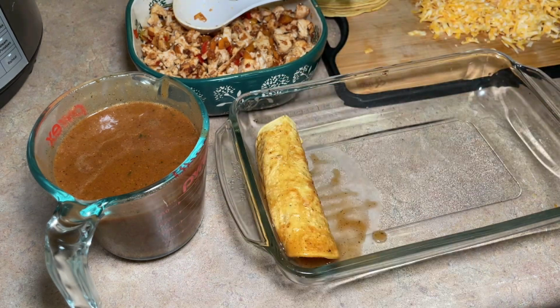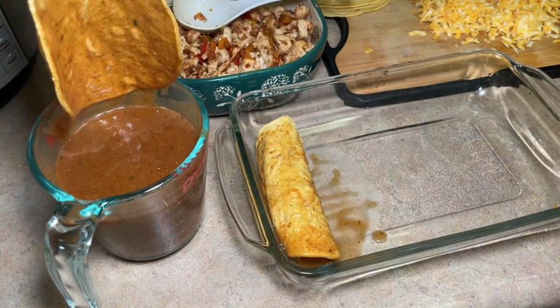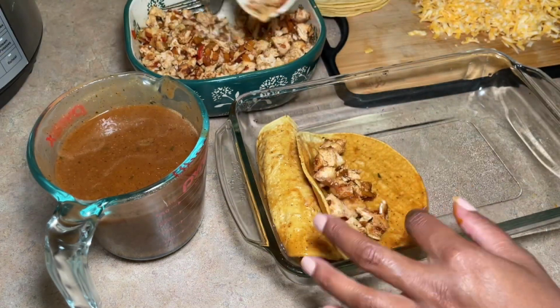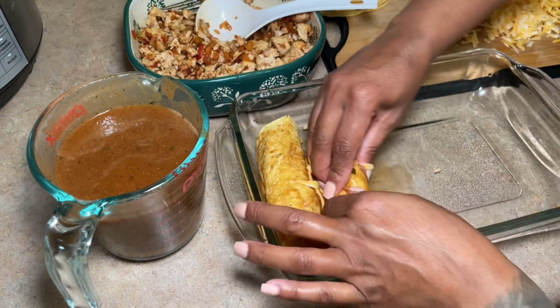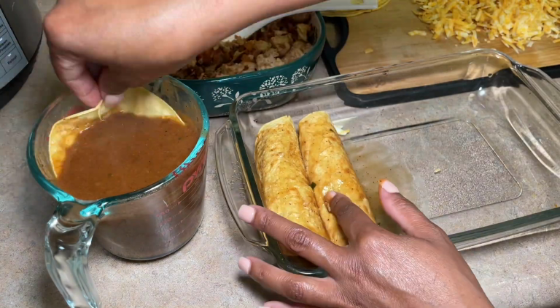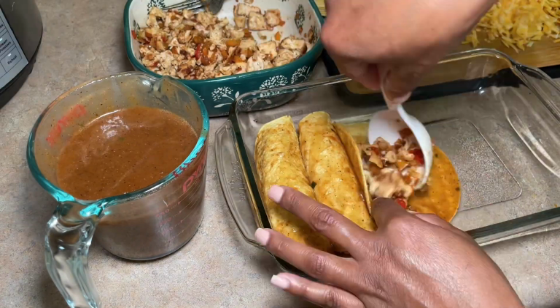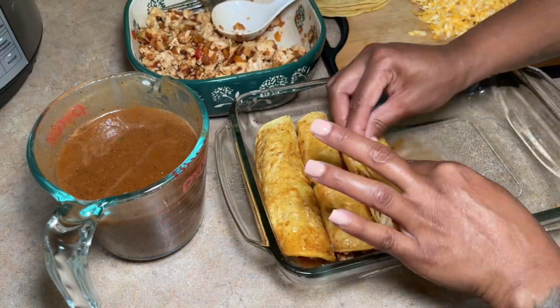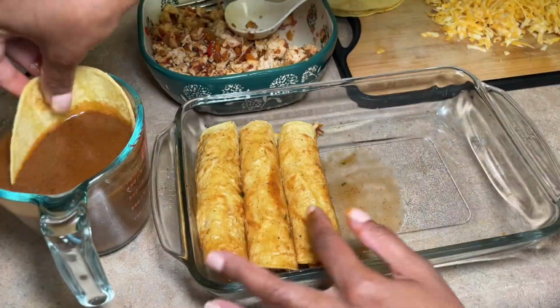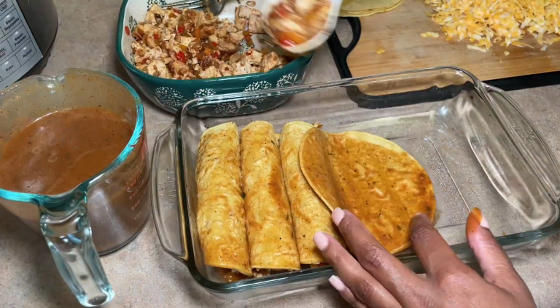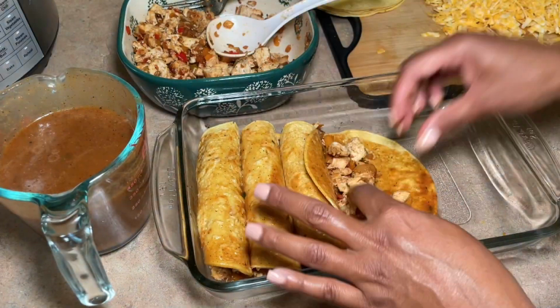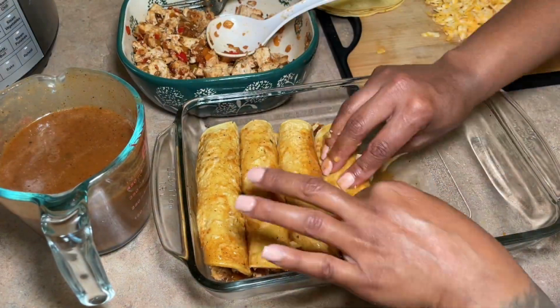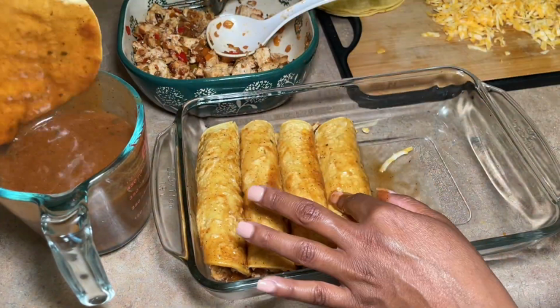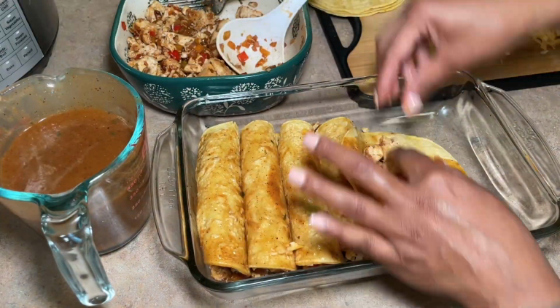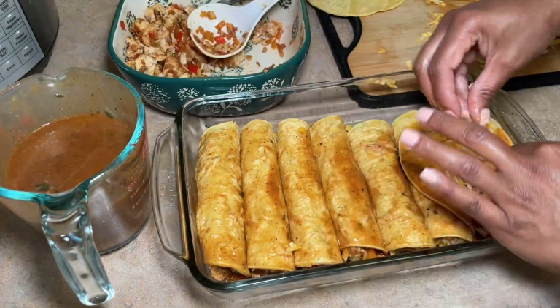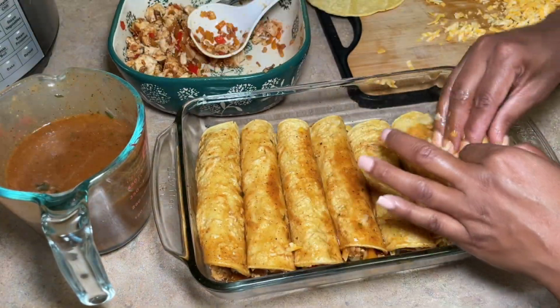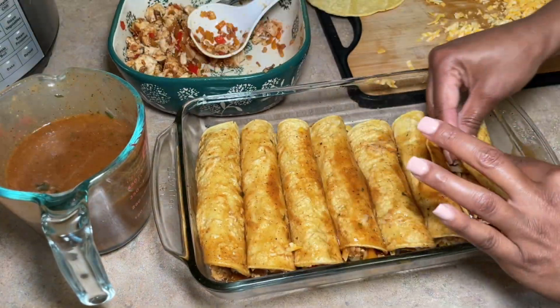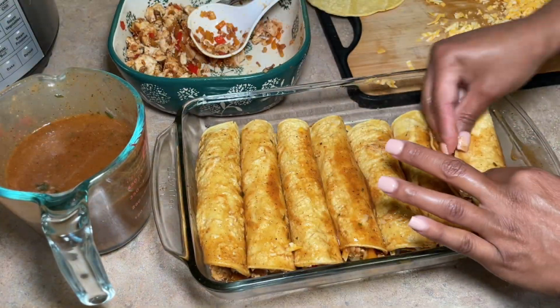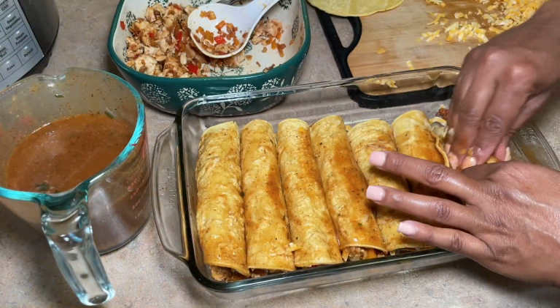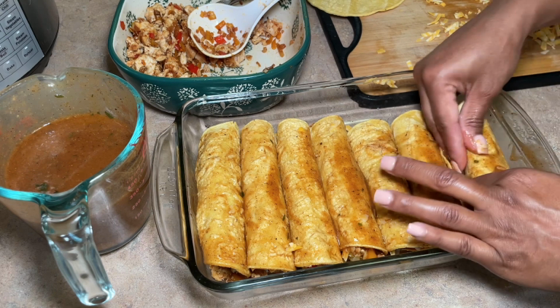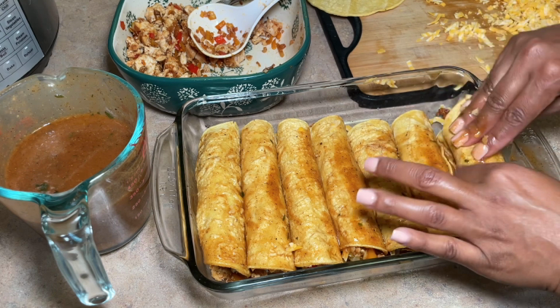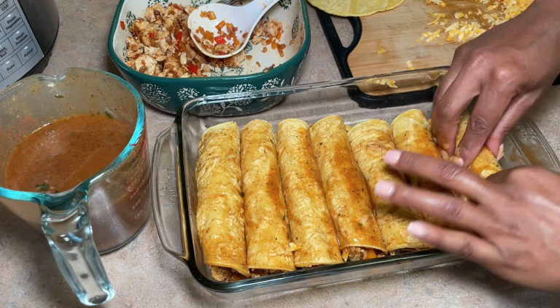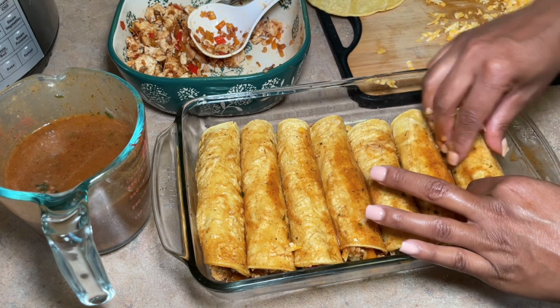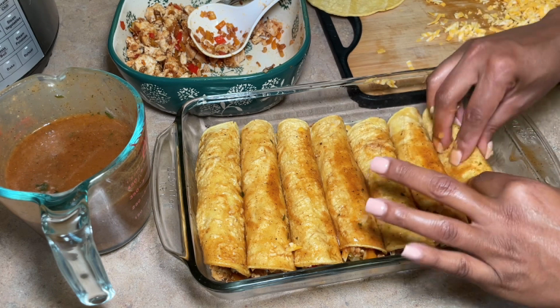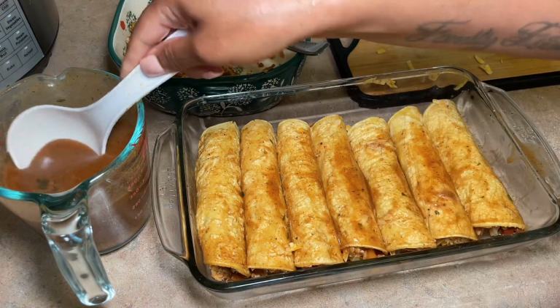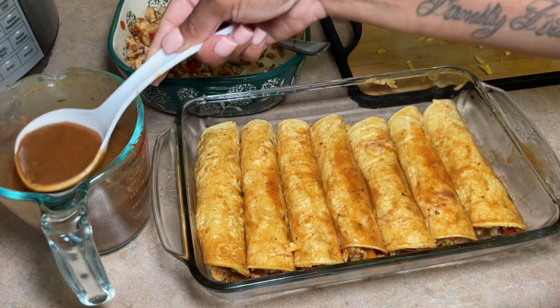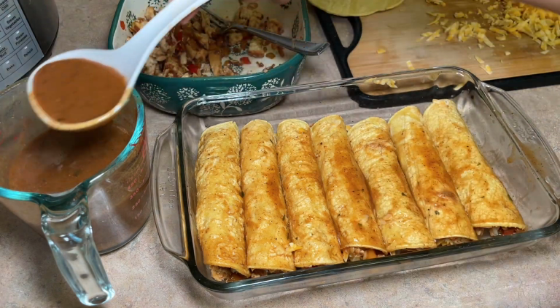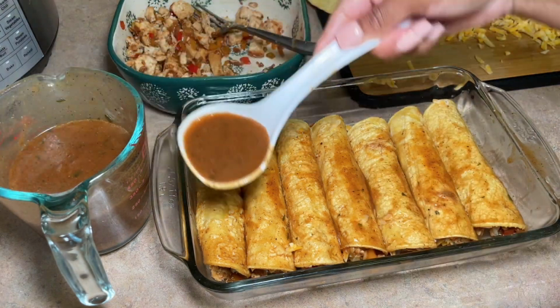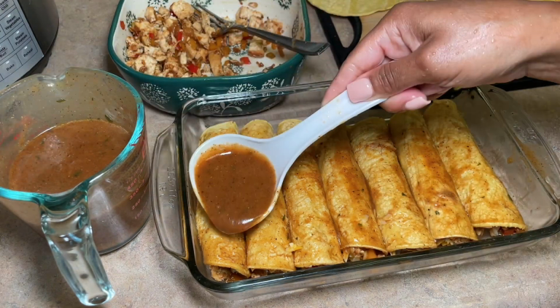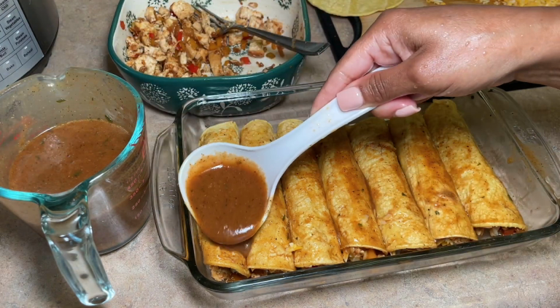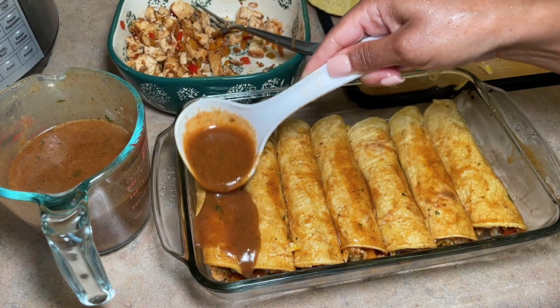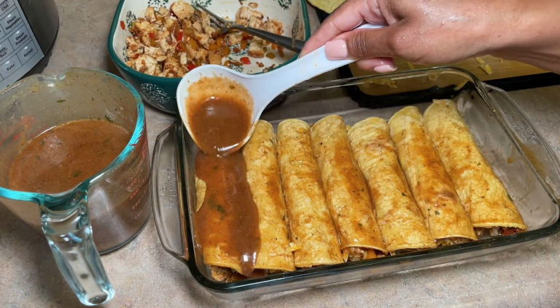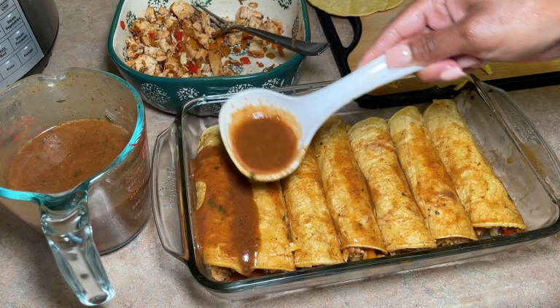I'm coating the enchiladas with the sauce, adding a little bit of cheese, and then baking them. I was able to make about two trays of enchiladas with the two chicken breasts and that mixture I had in the bowl.